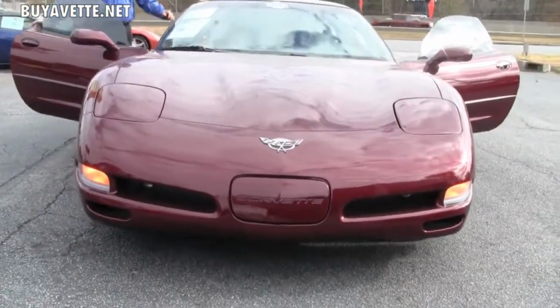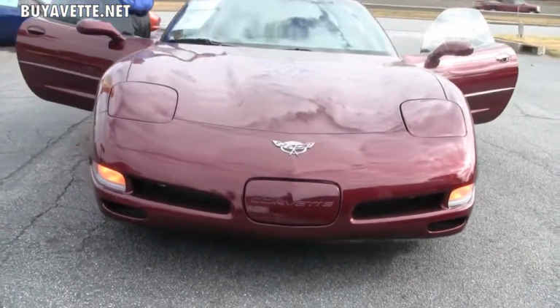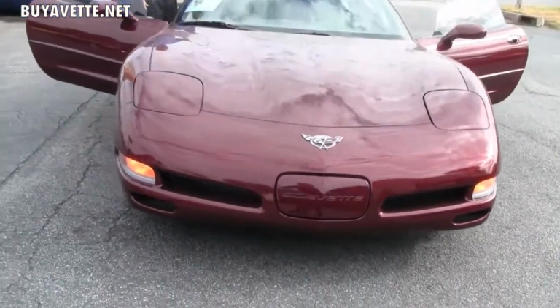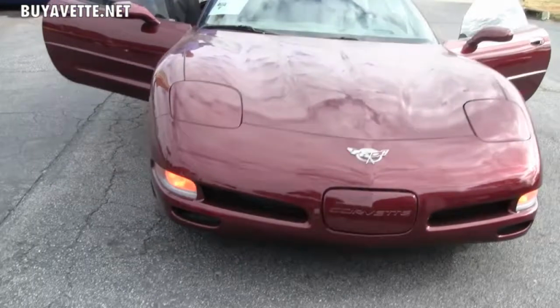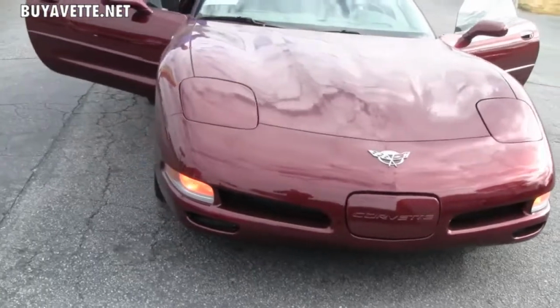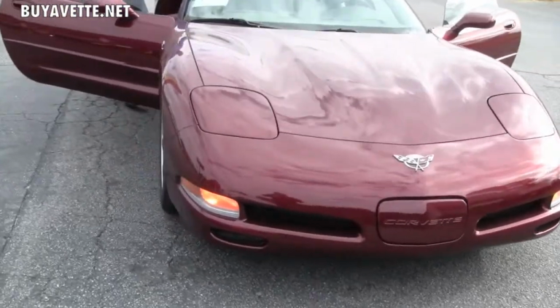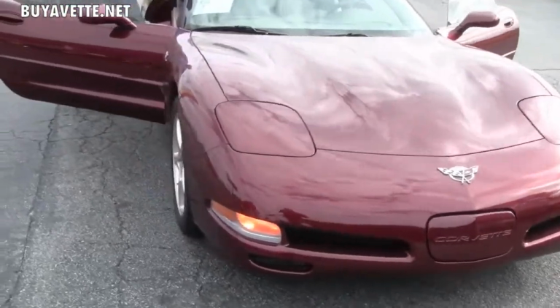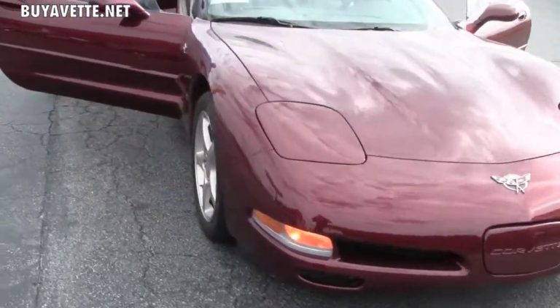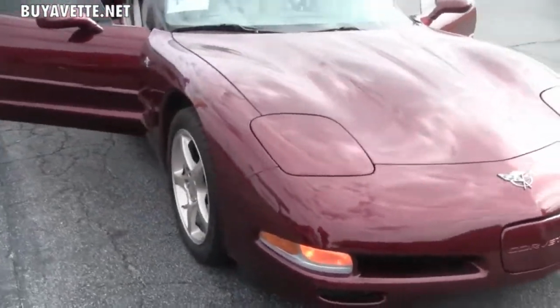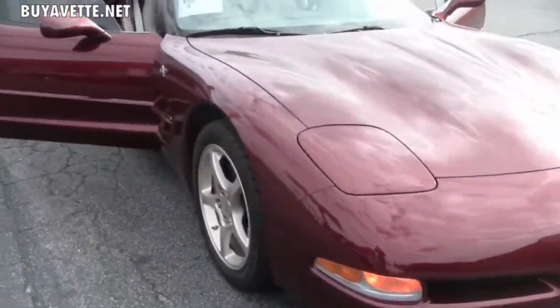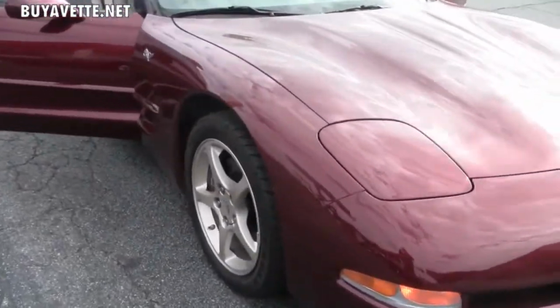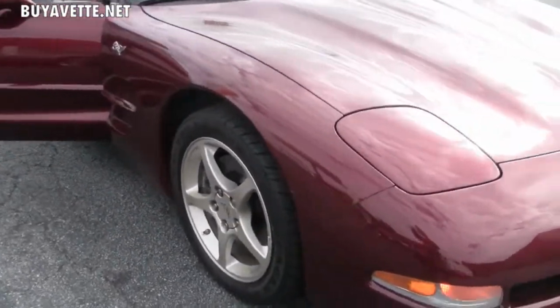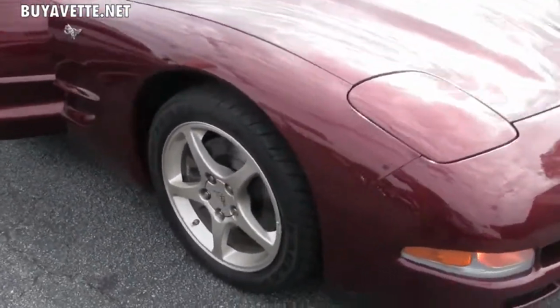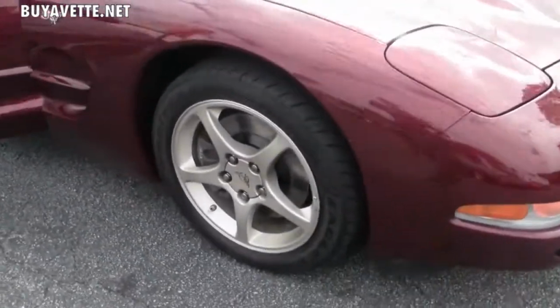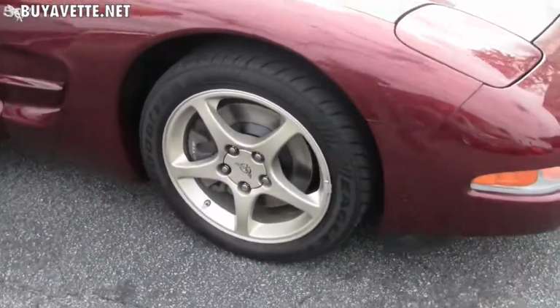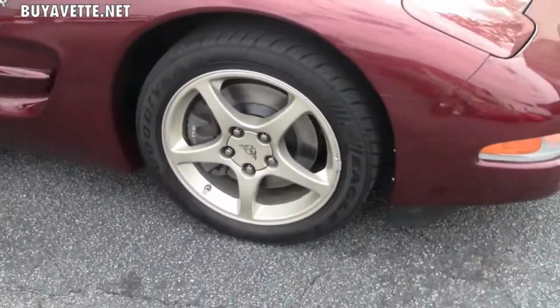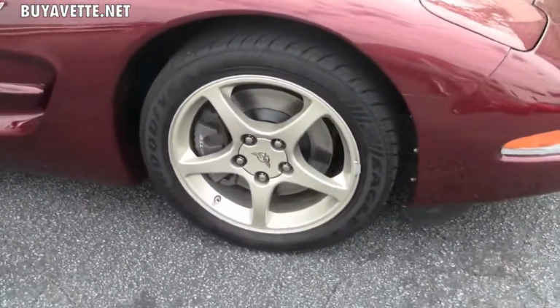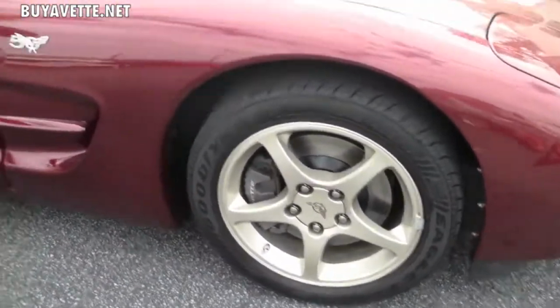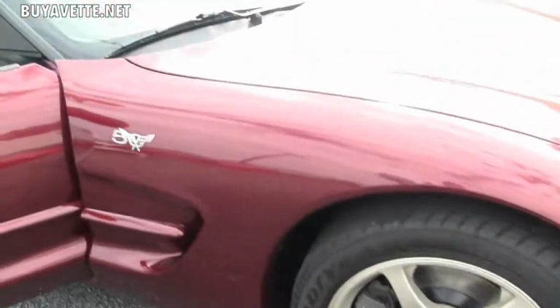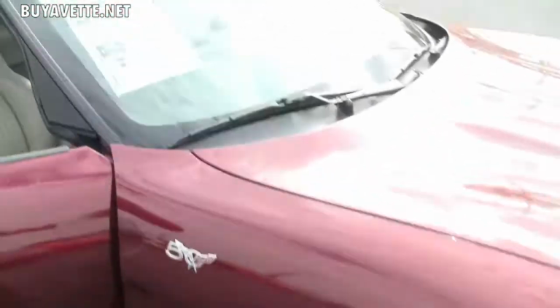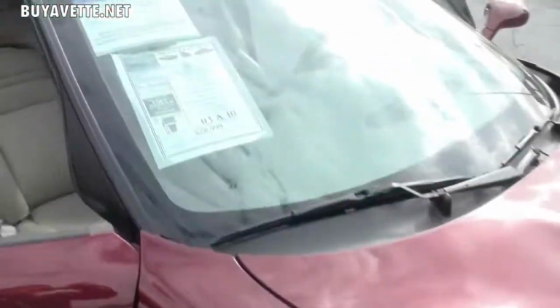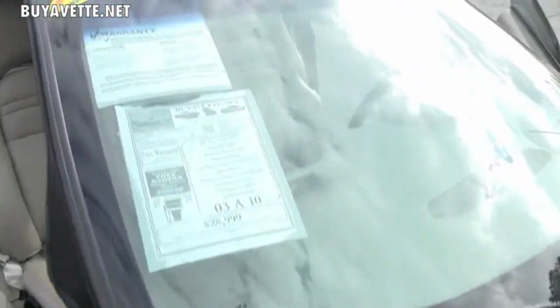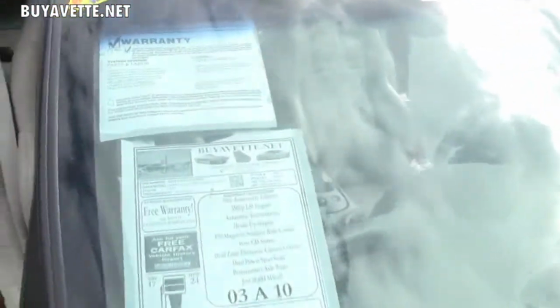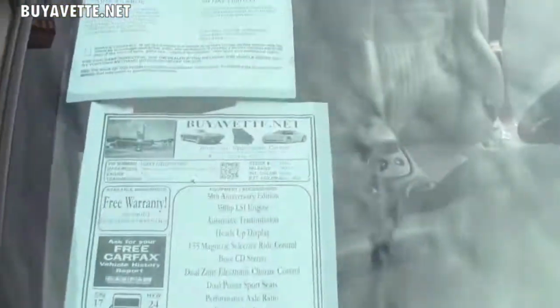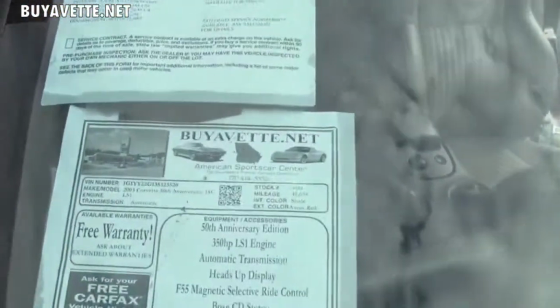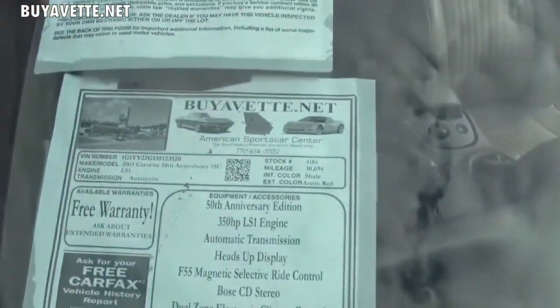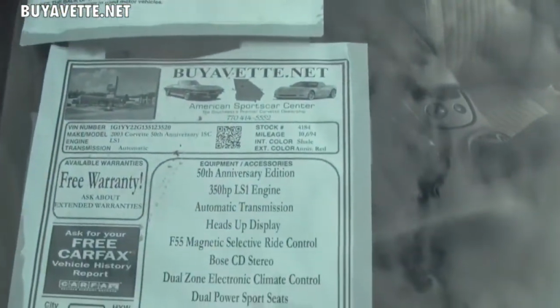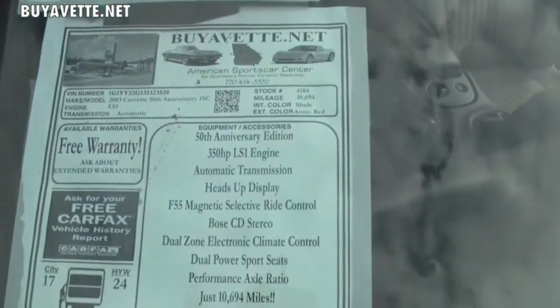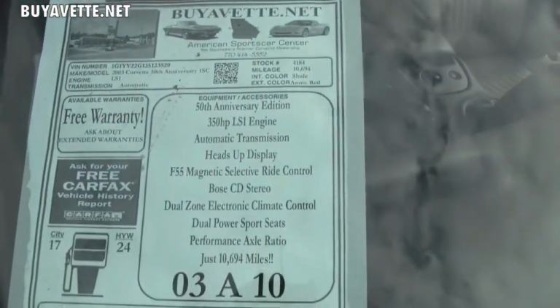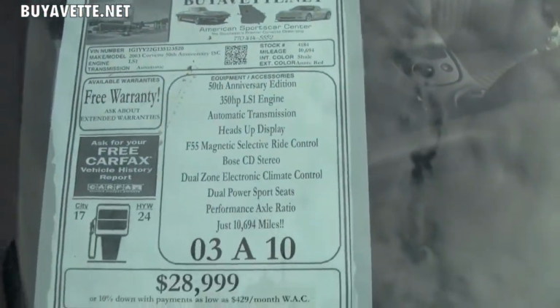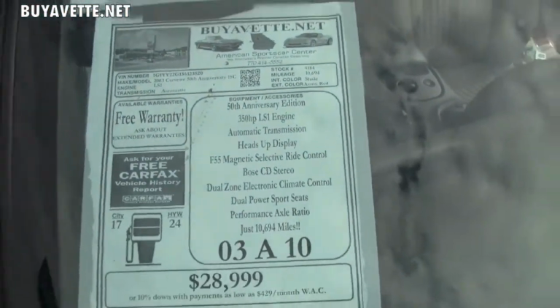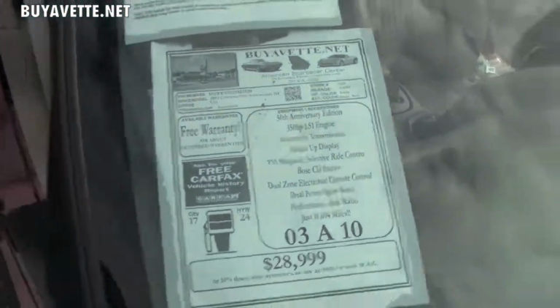It shows a clean Carfax with only one owner. The shale interior is very clean — no major stains, rips, tears, or anything on the car. It's been very well kept.